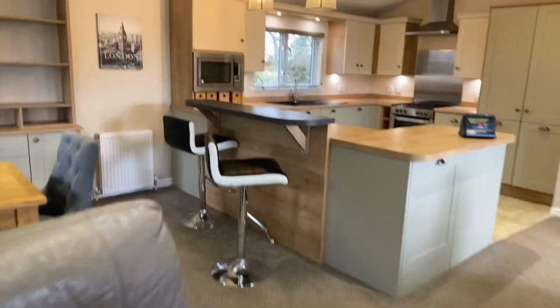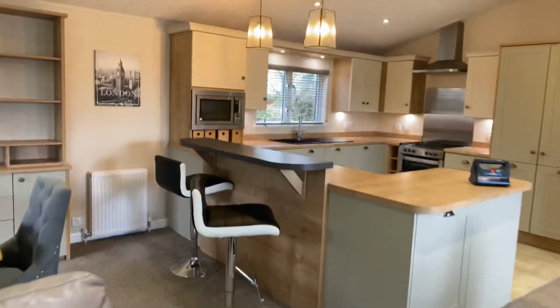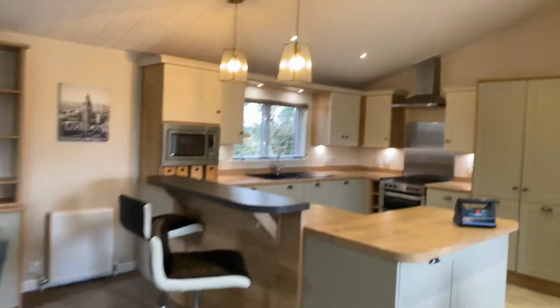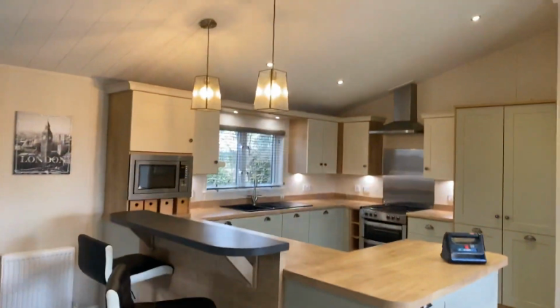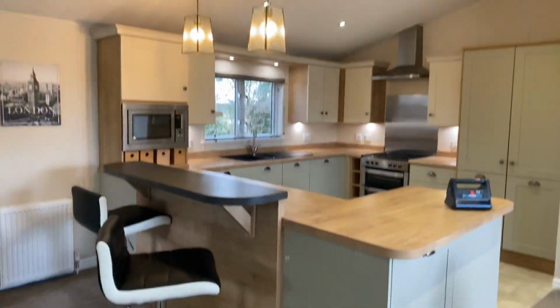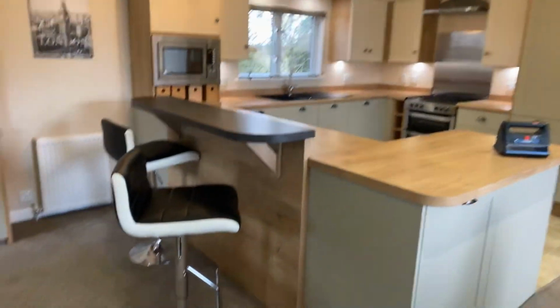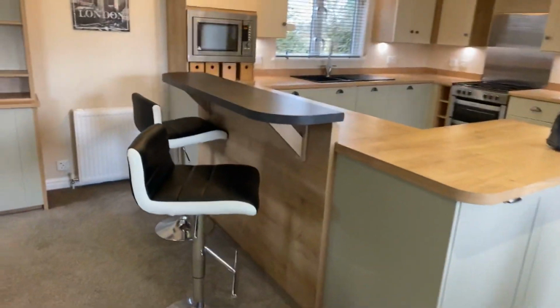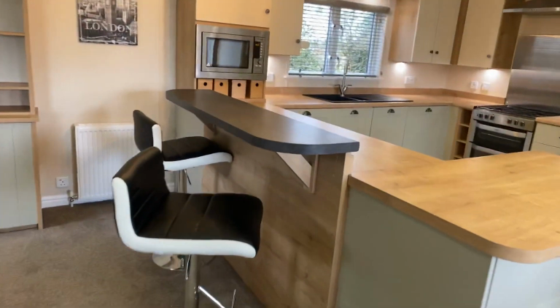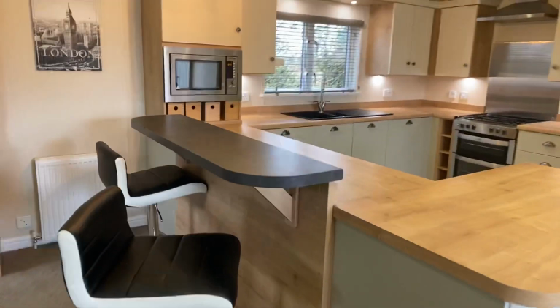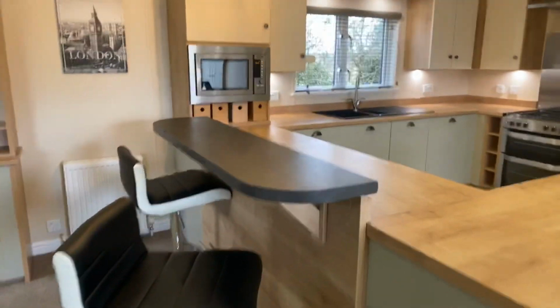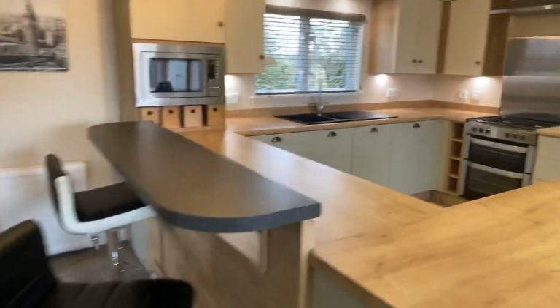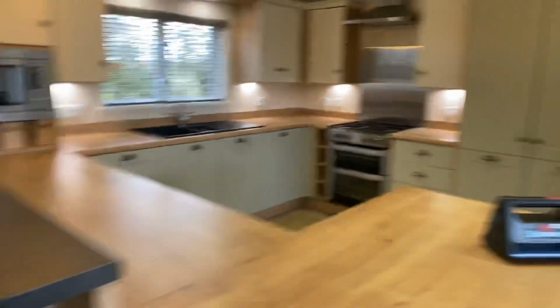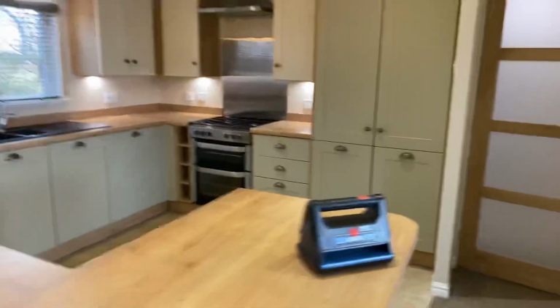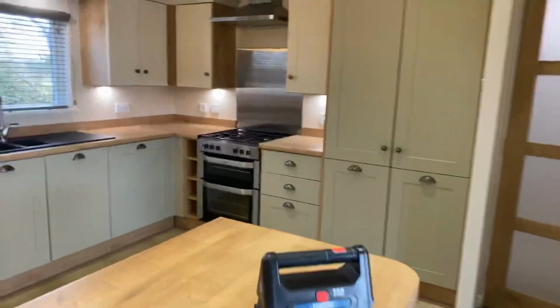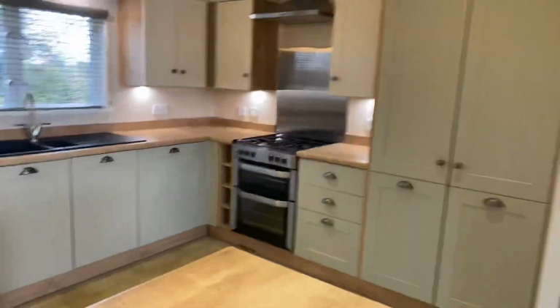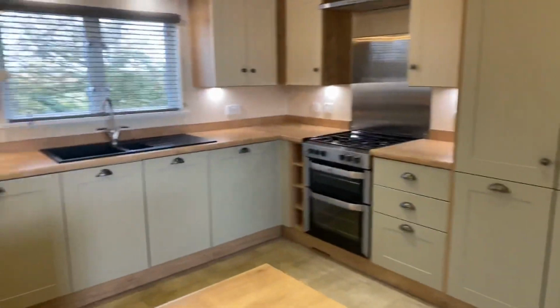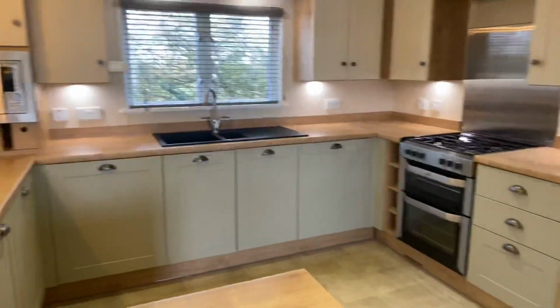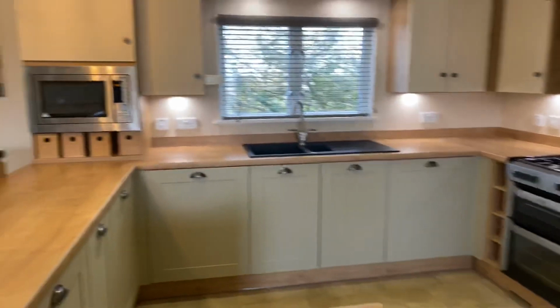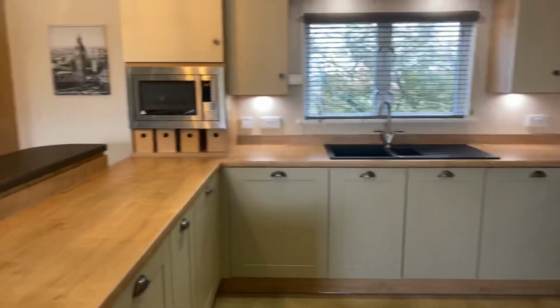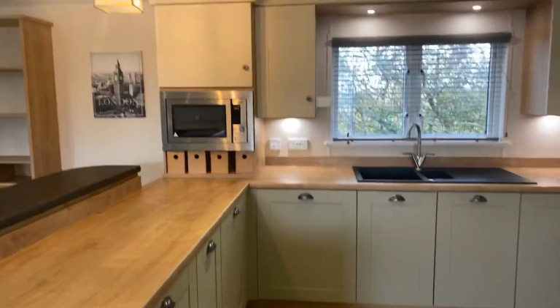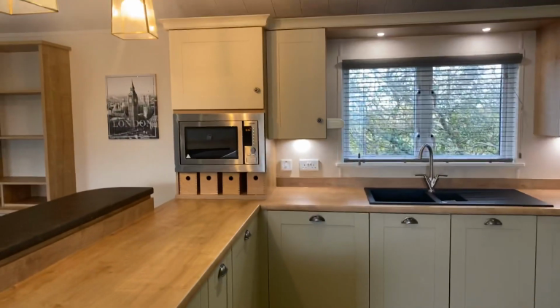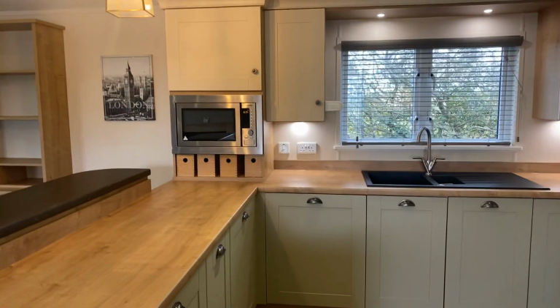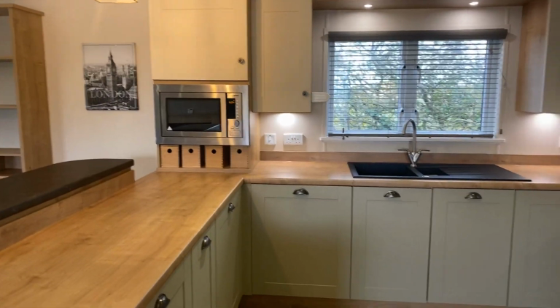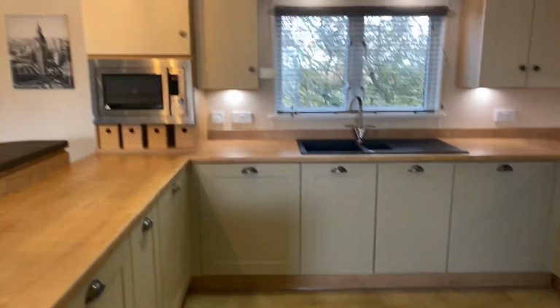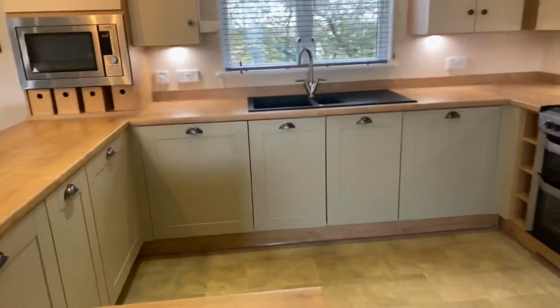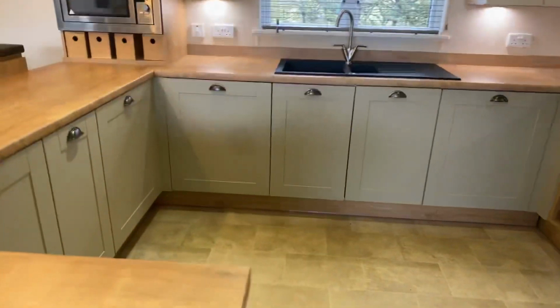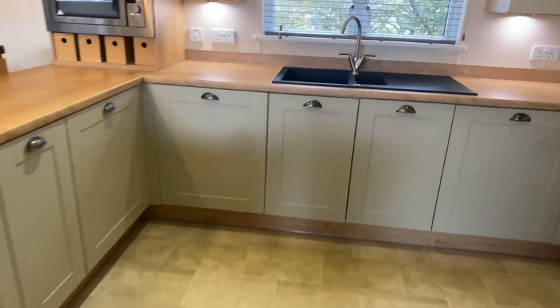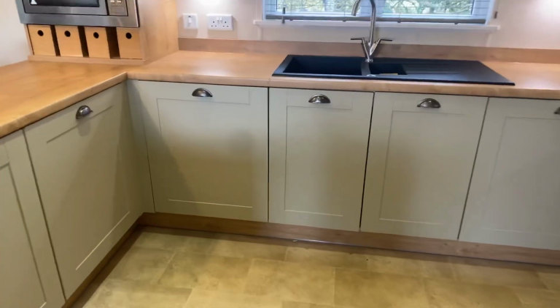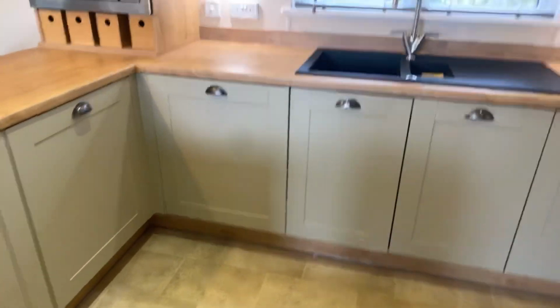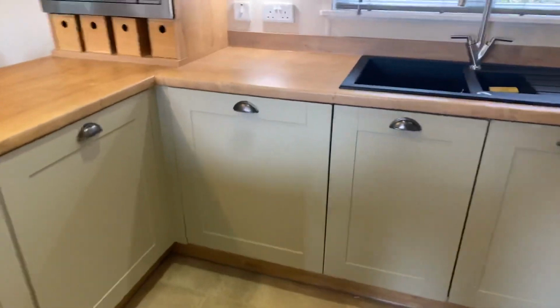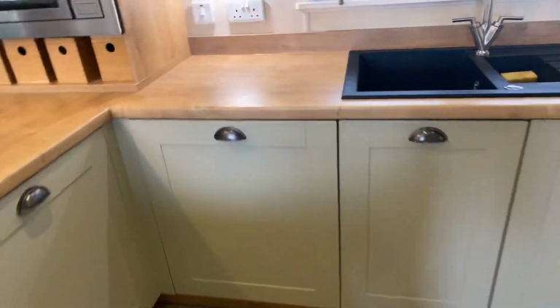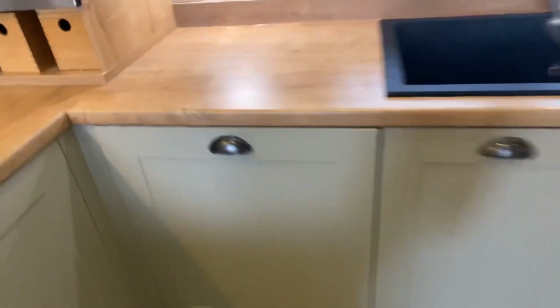And just look at them lights dangling down. I need to stop saying 'nice' — someone said to me the other day I keep saying it all the time, so I'm going to stop. Microwave just there, dishwasher integrated behind here.